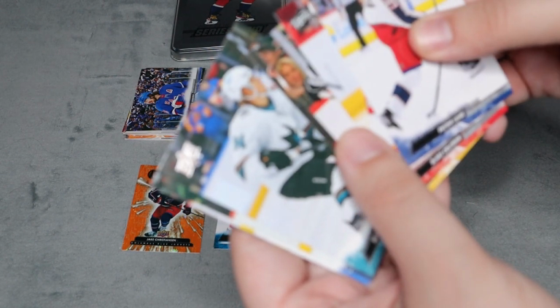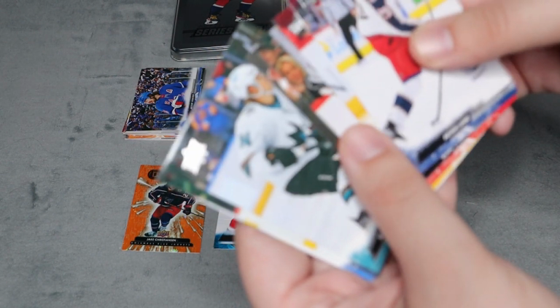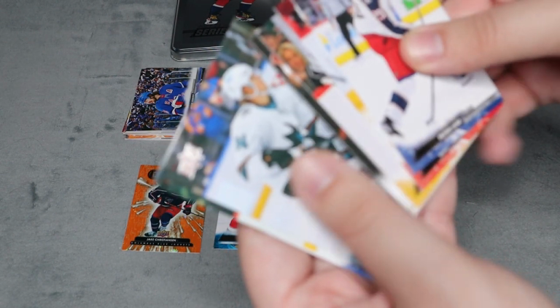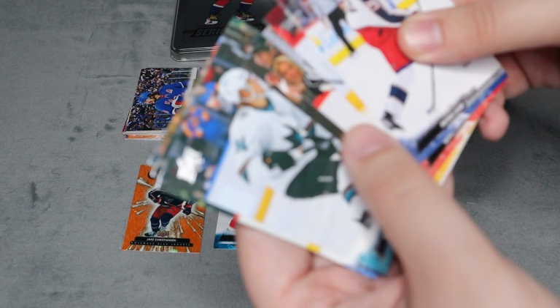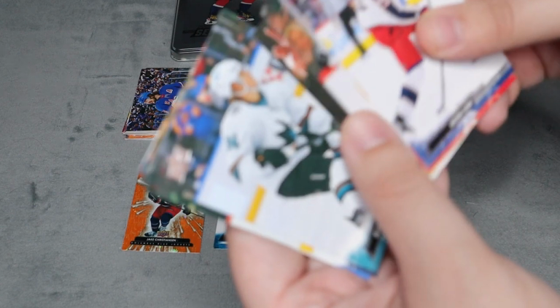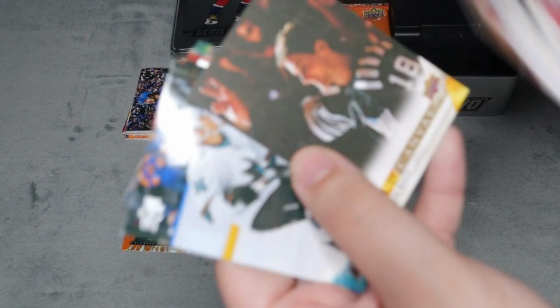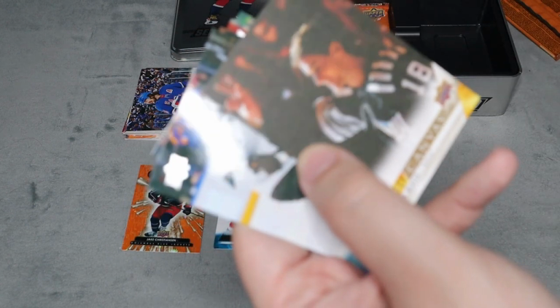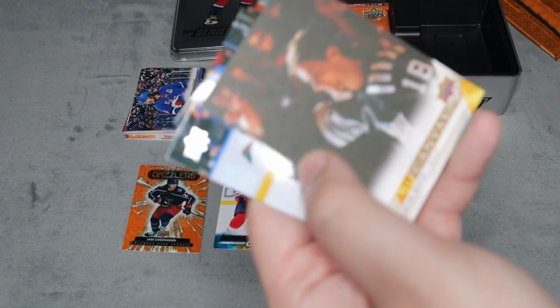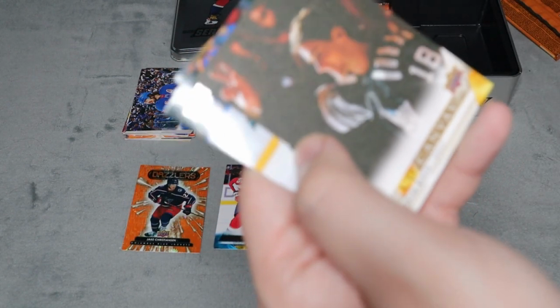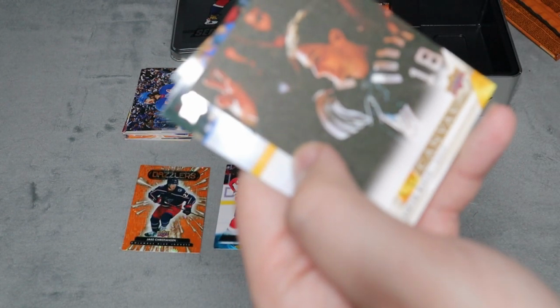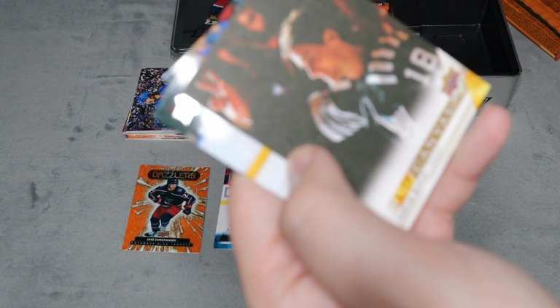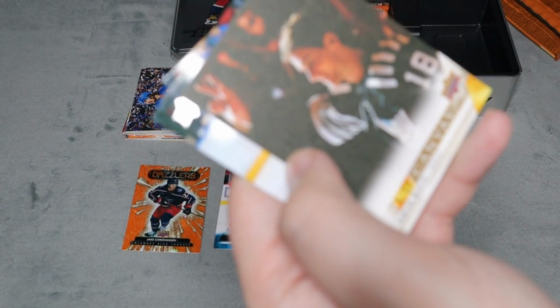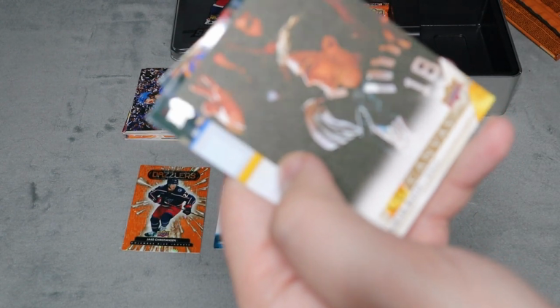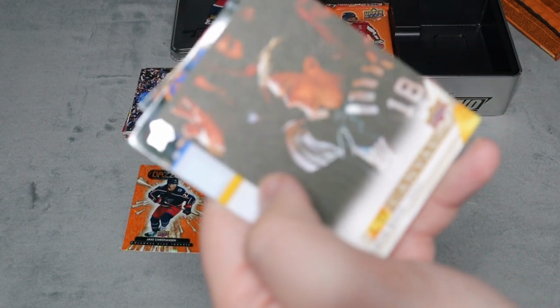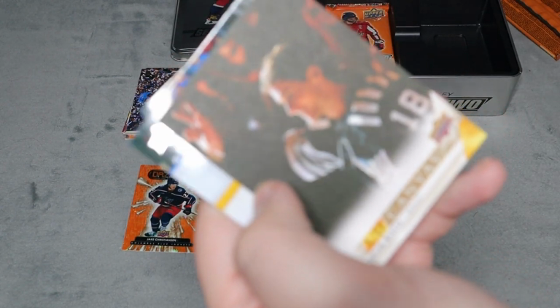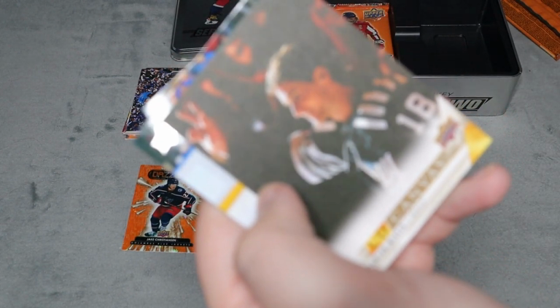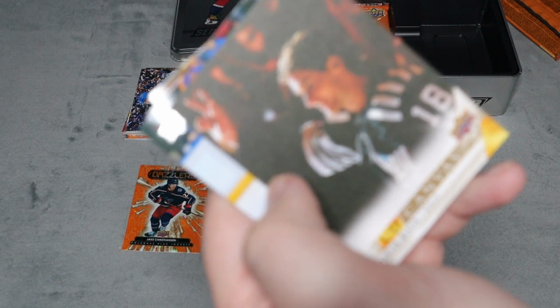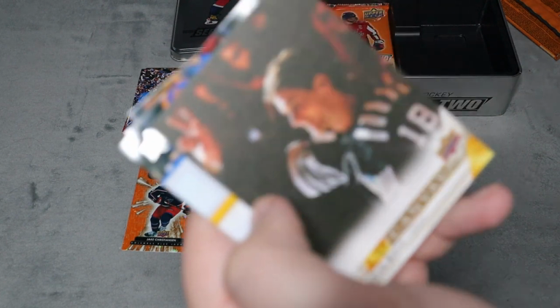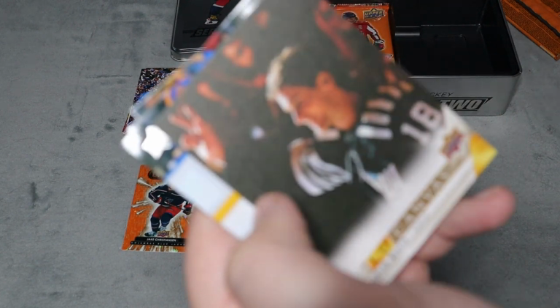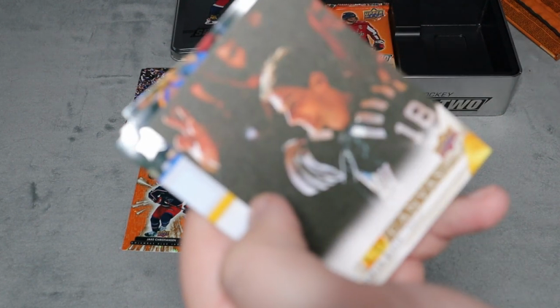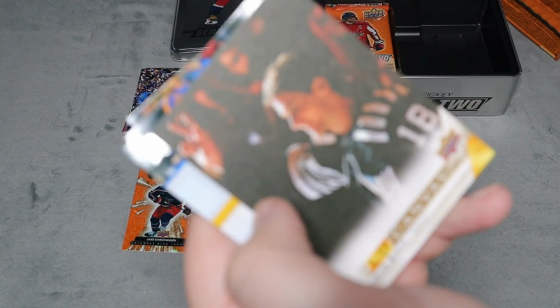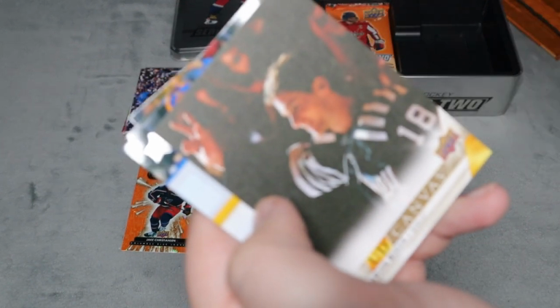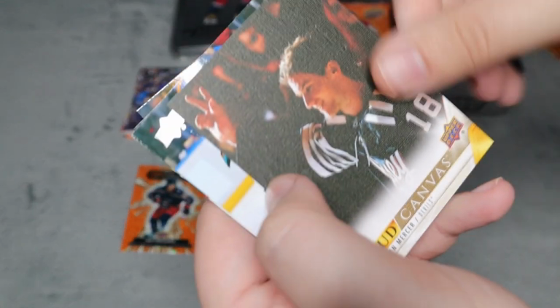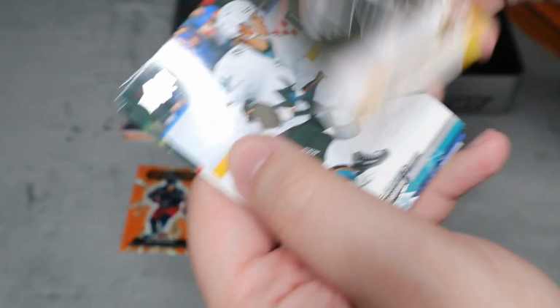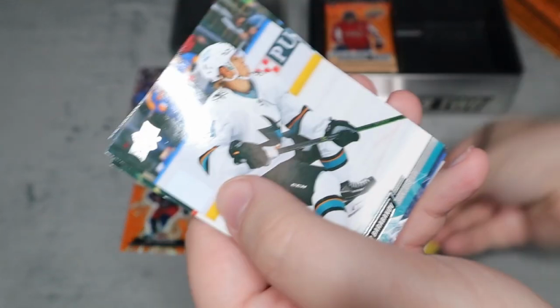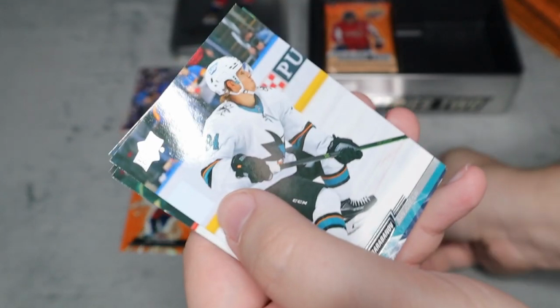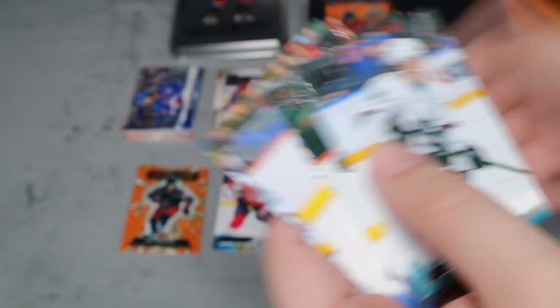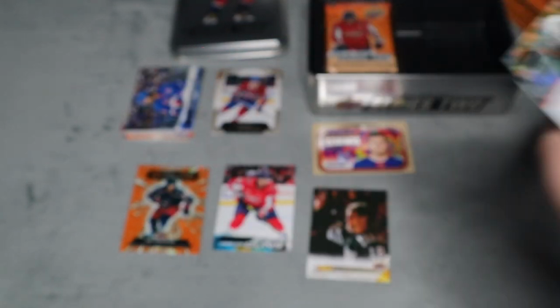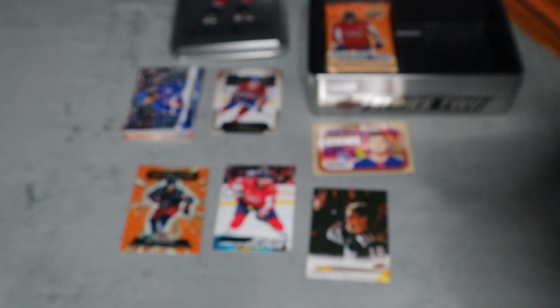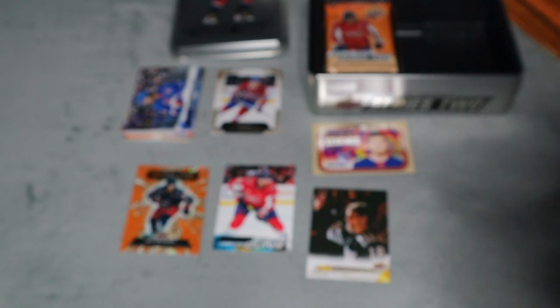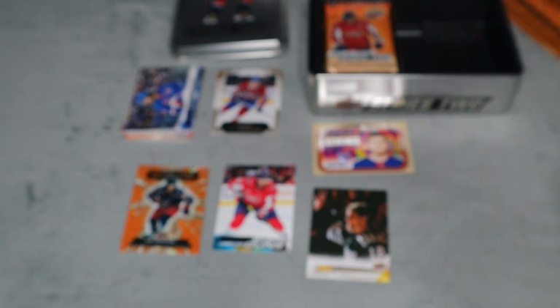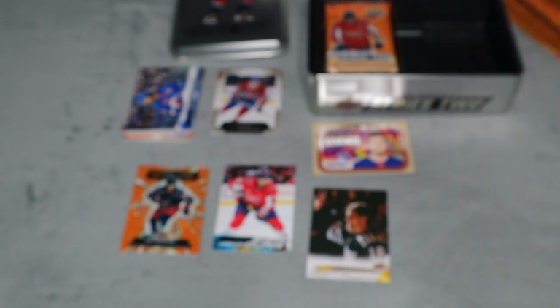I feel a canvas card here, it's sticking a bit. We did get a Dawson Mercer Upper Deck Canvas. Trying to let it focus - the rest seem to be all base.